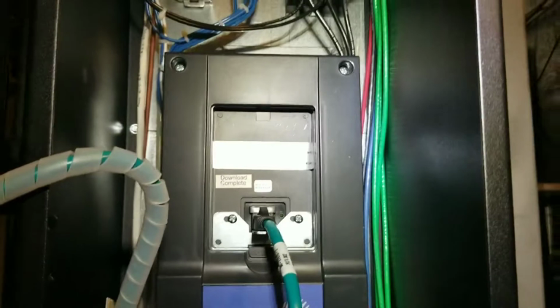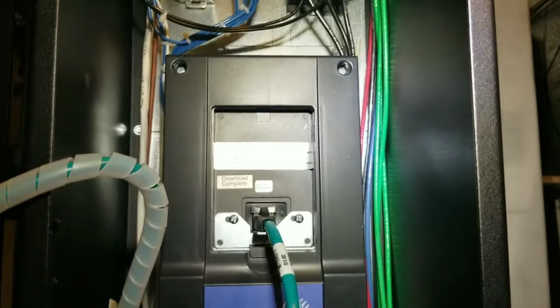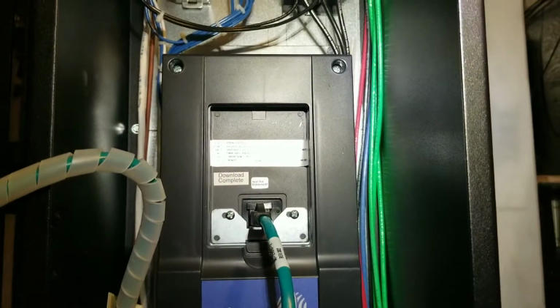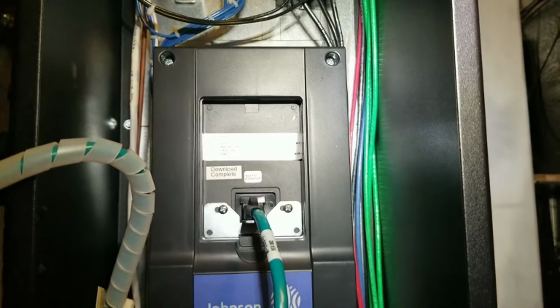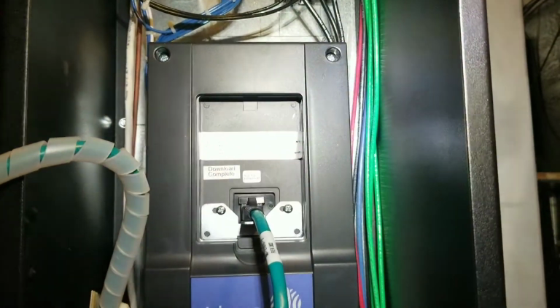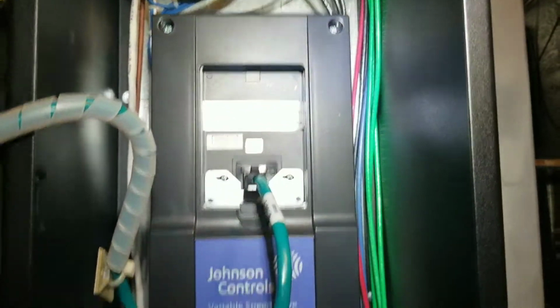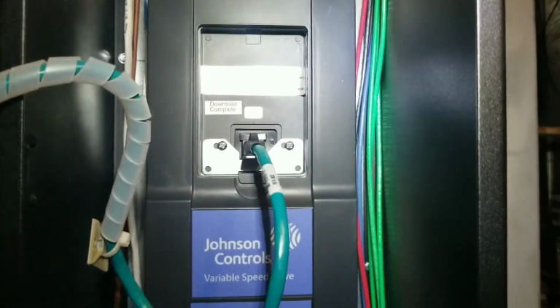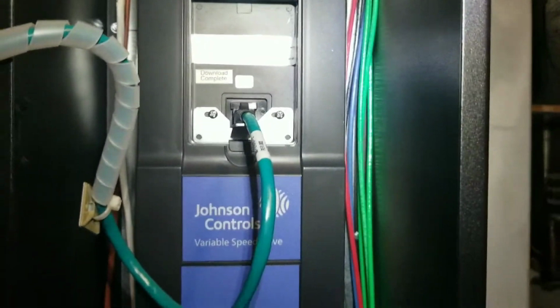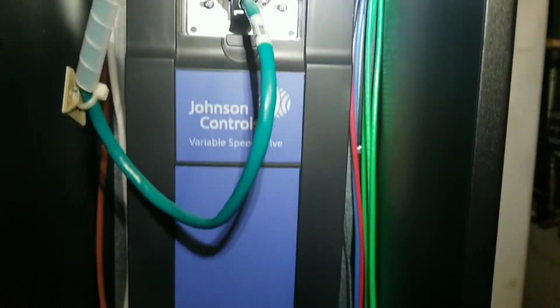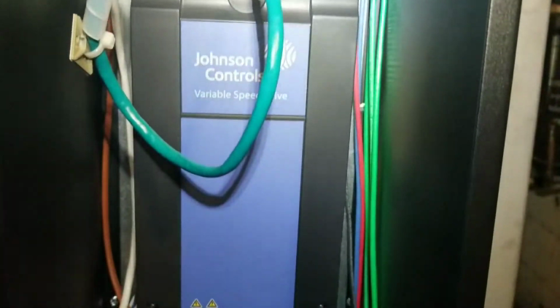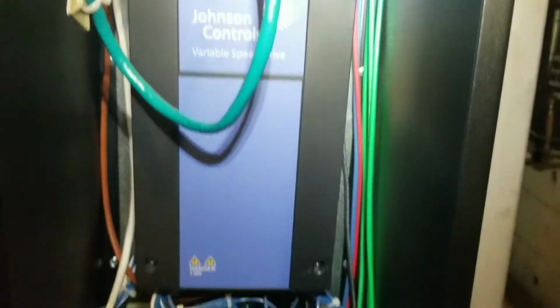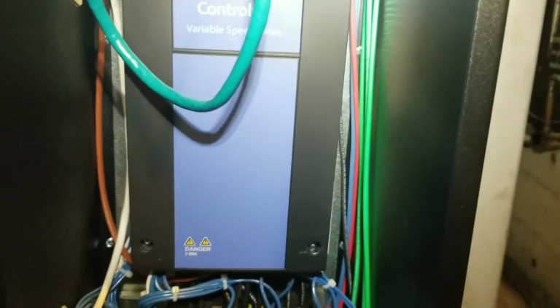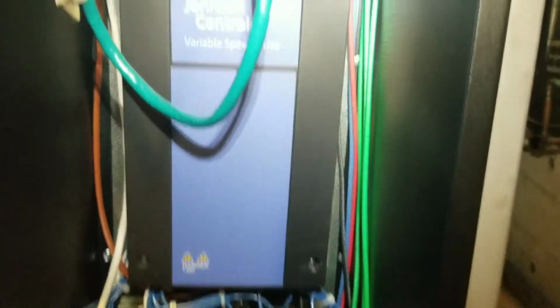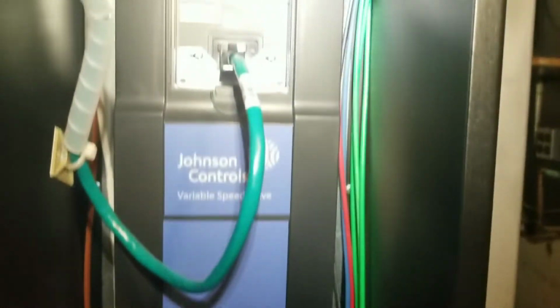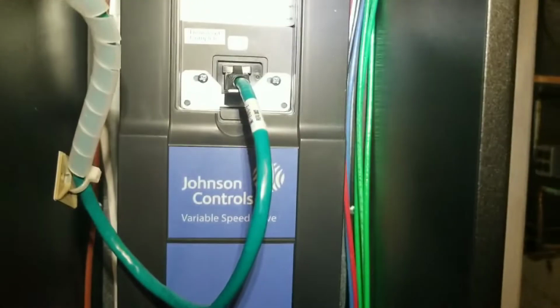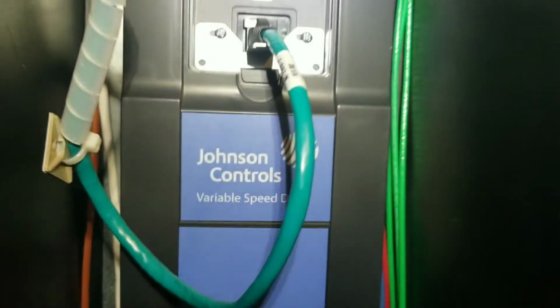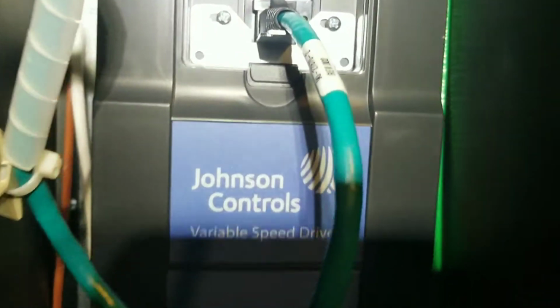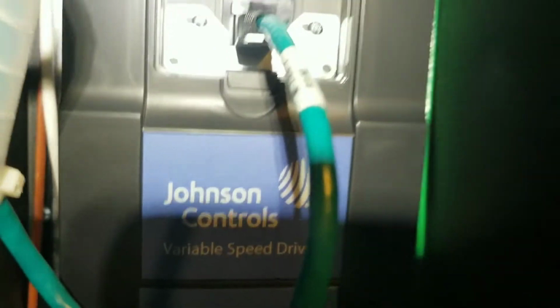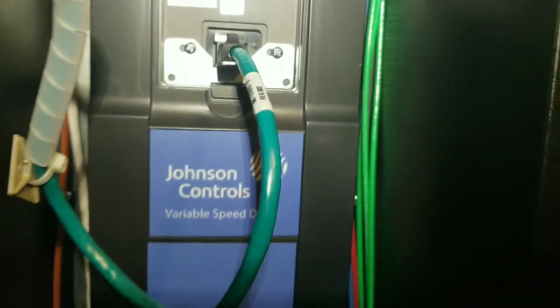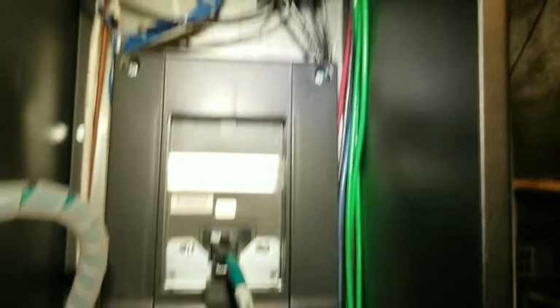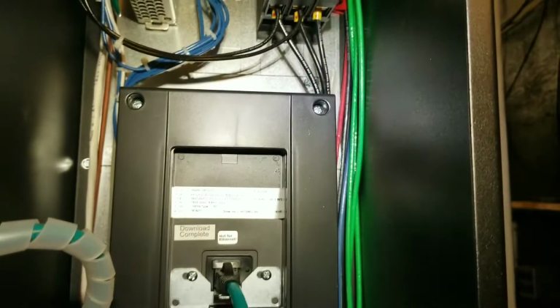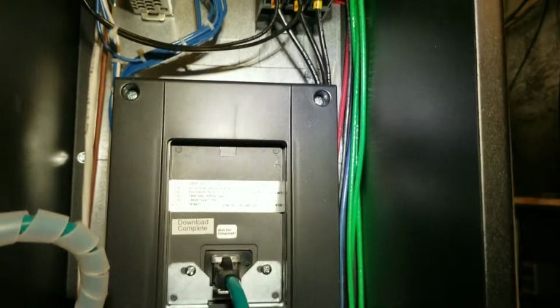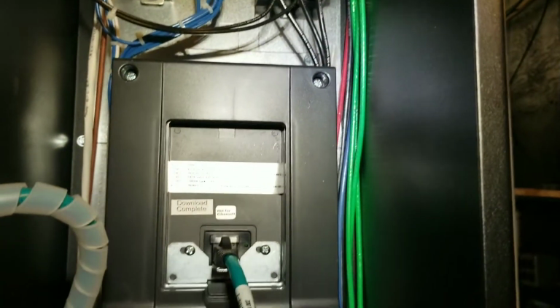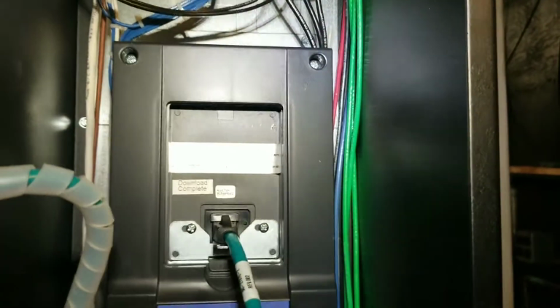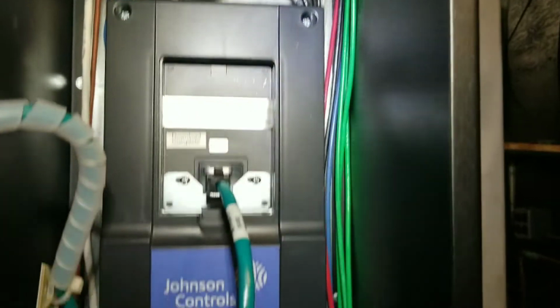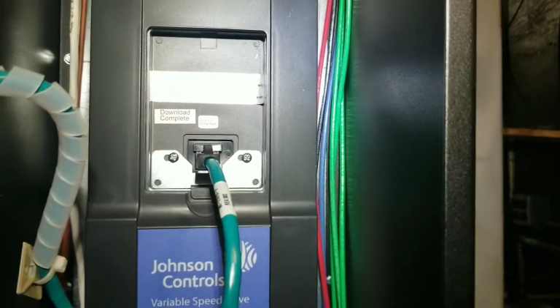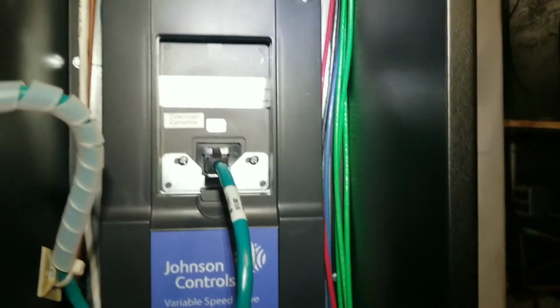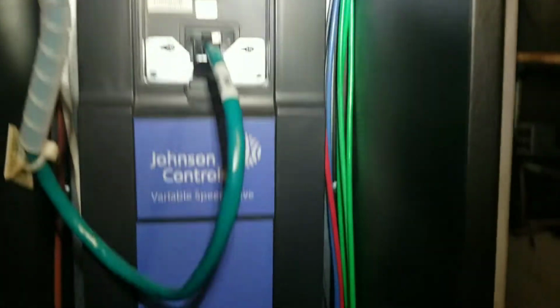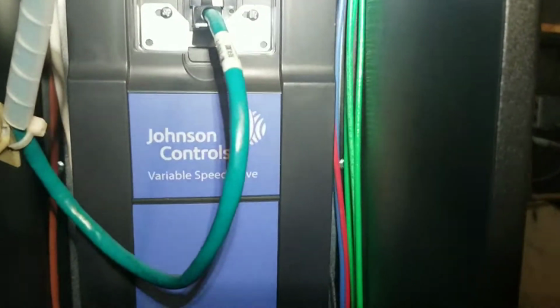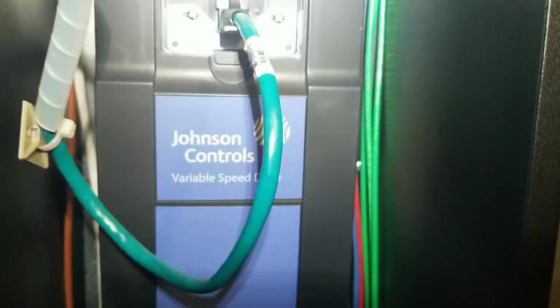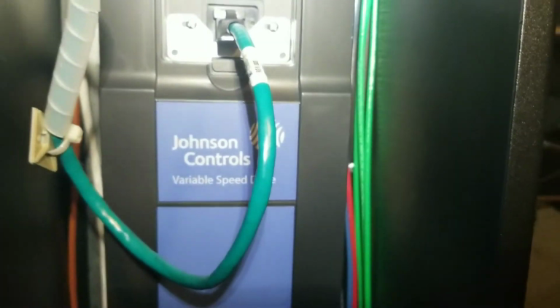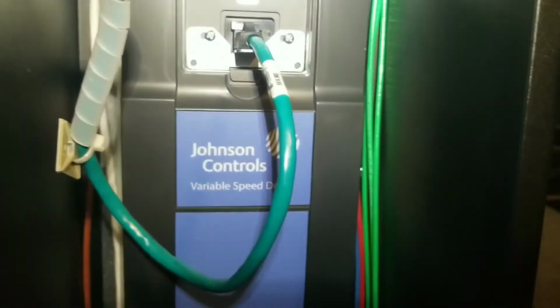What's up guys, what we're doing today is we're going to be replacing the communication card in a Johnson Controls VFD. For those of you guys that are familiar, this is basically an Eaton Drive with a Johnson Controls label.